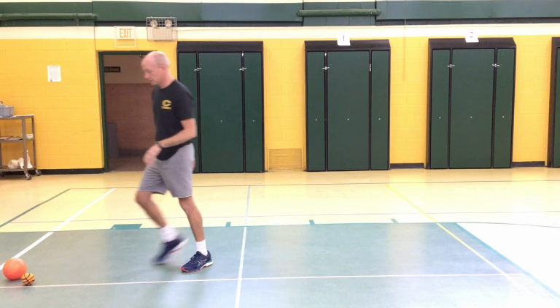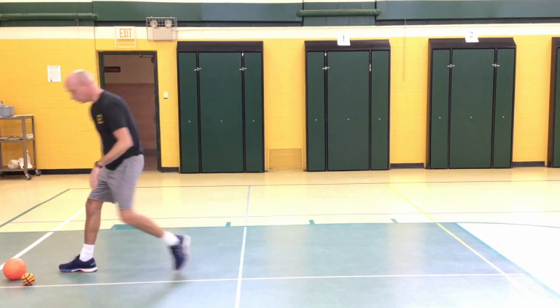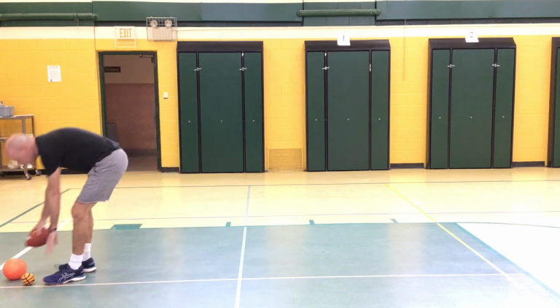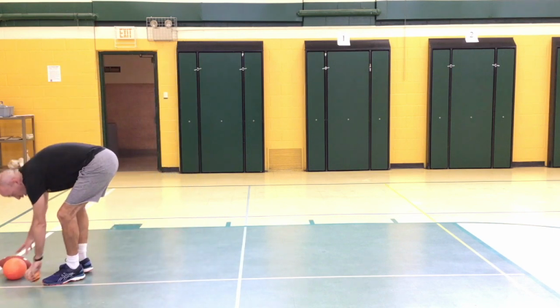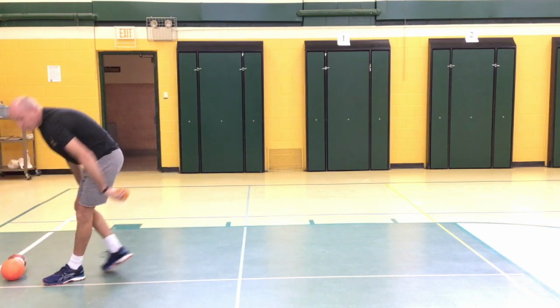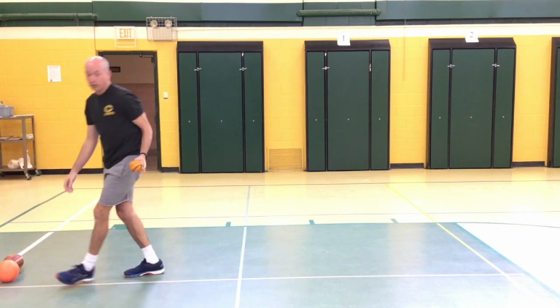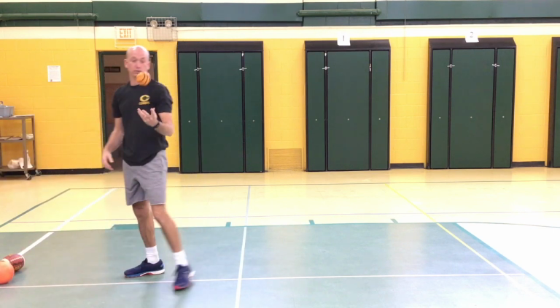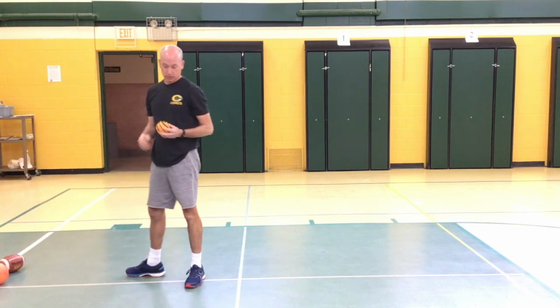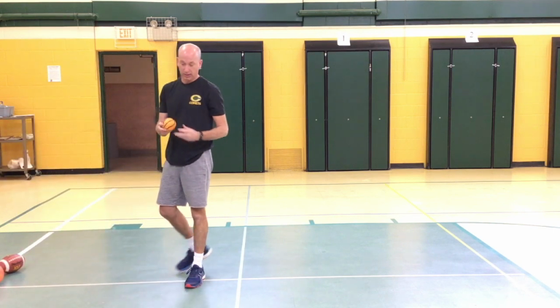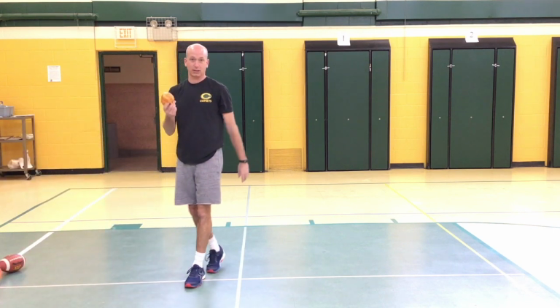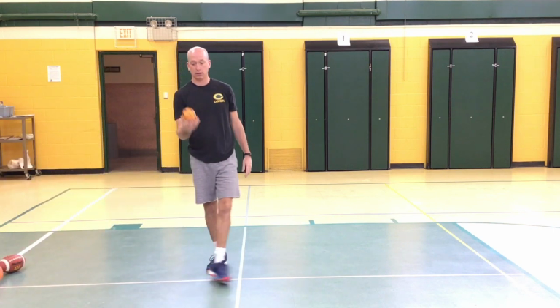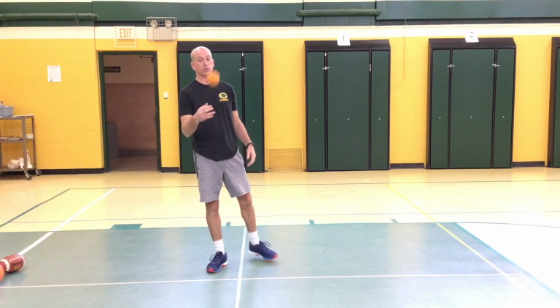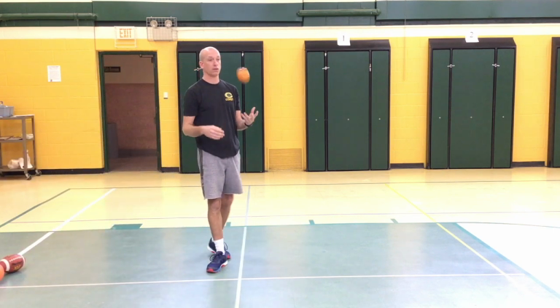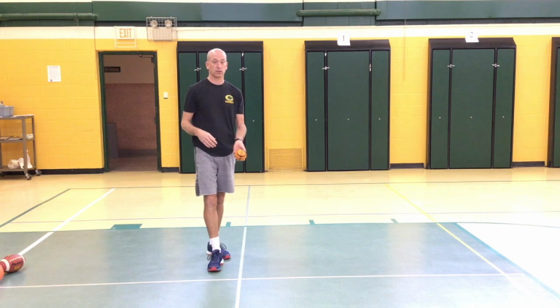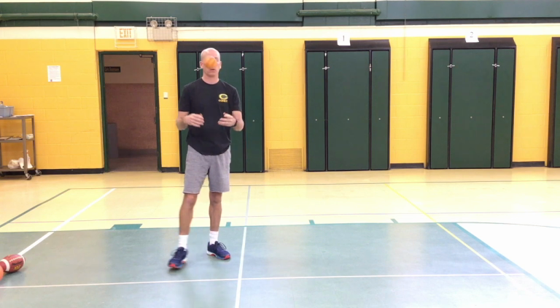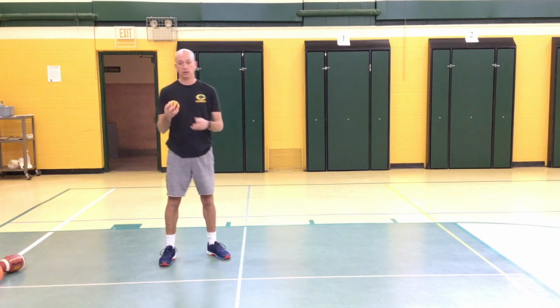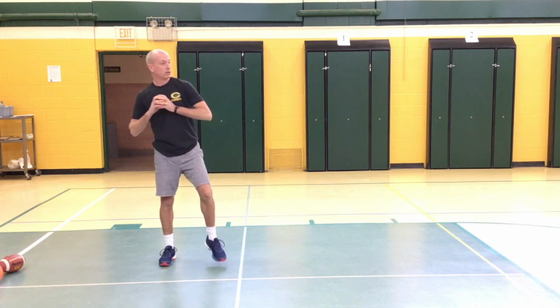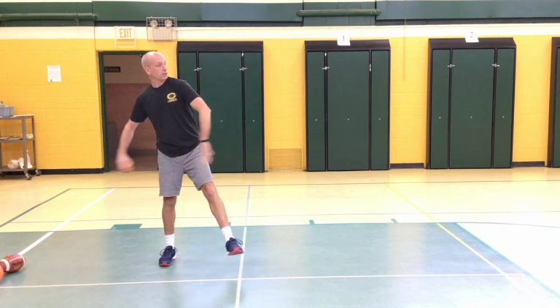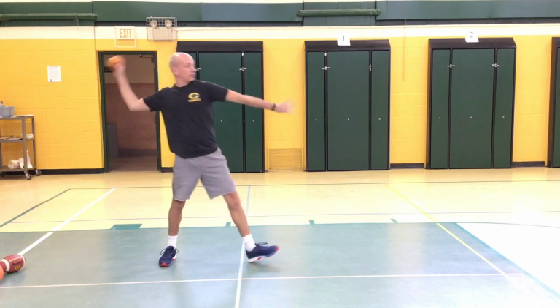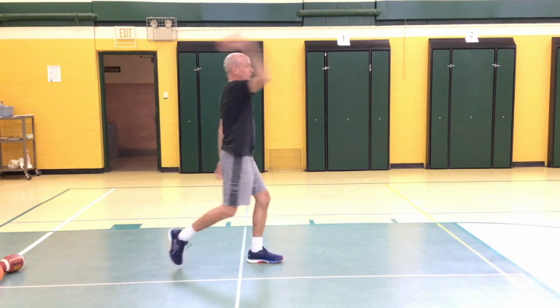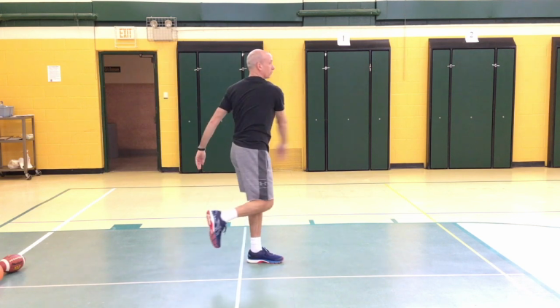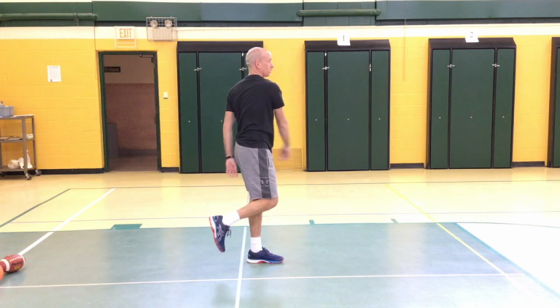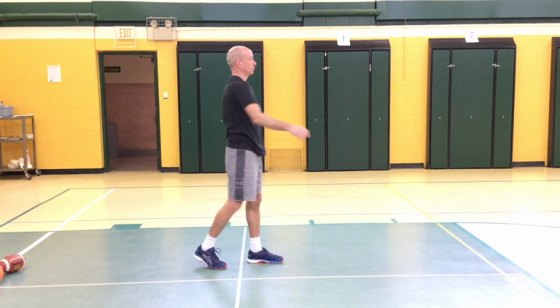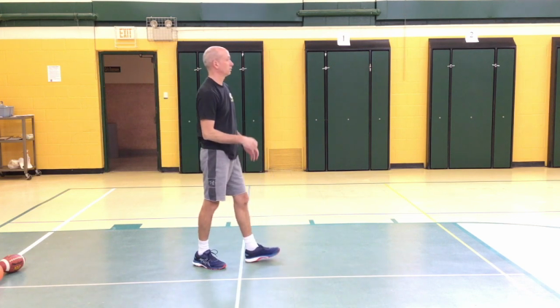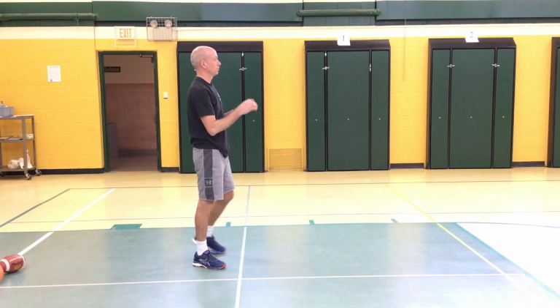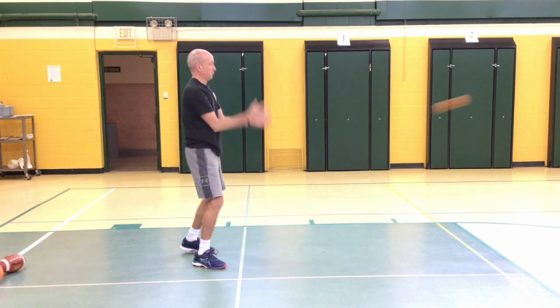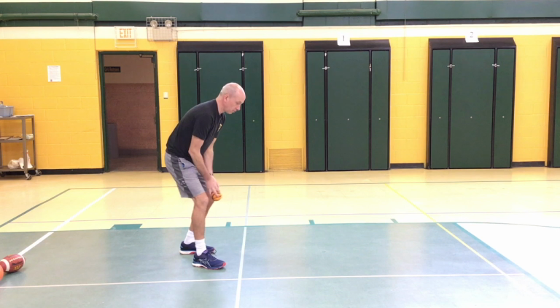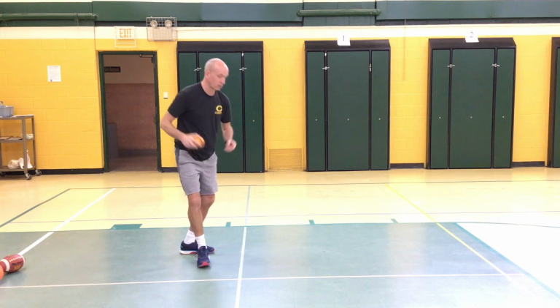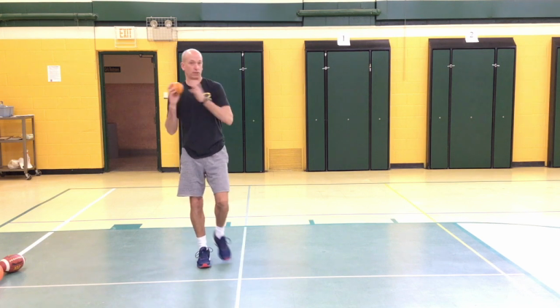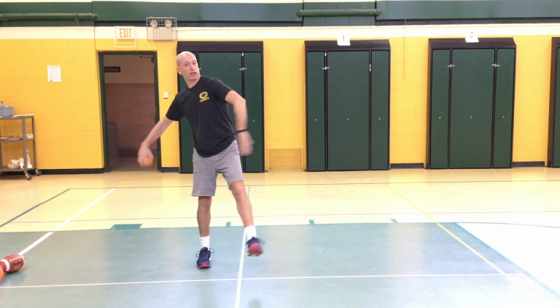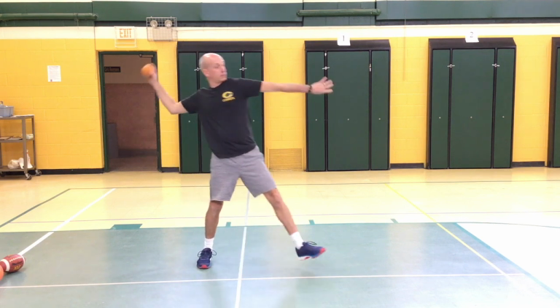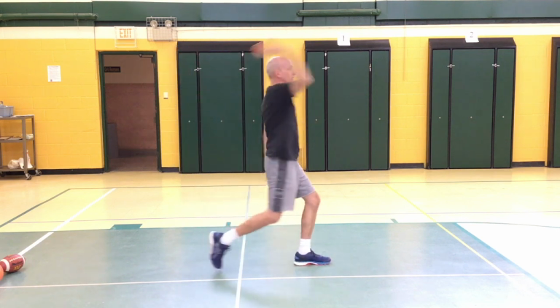Our second one: instead of a football, you can basically grab any type of ball, like a baseball, softball, or tennis ball, and work on your throwing. Remember, we're always stepping with that opposite foot.